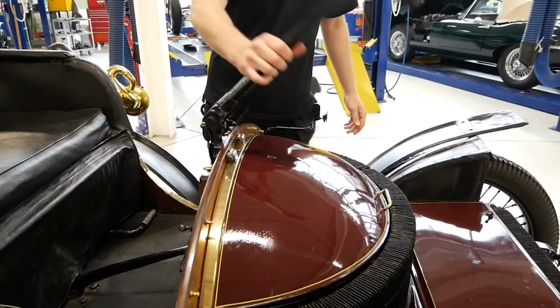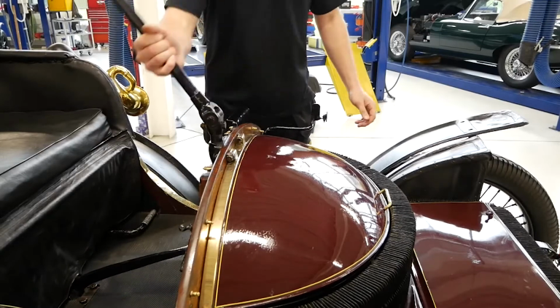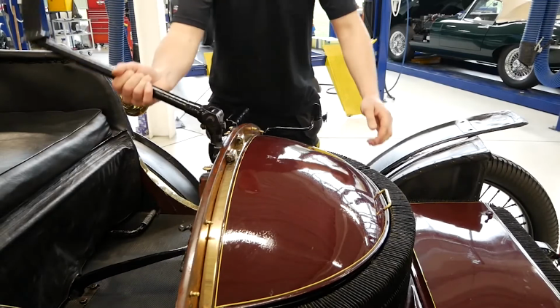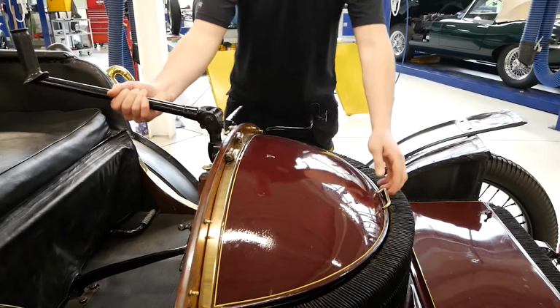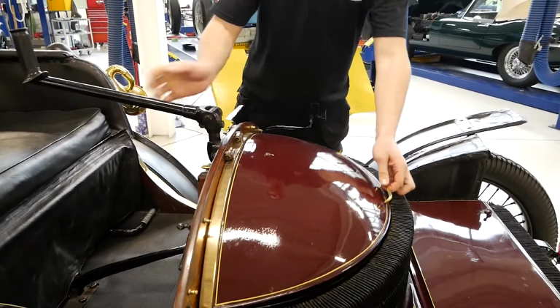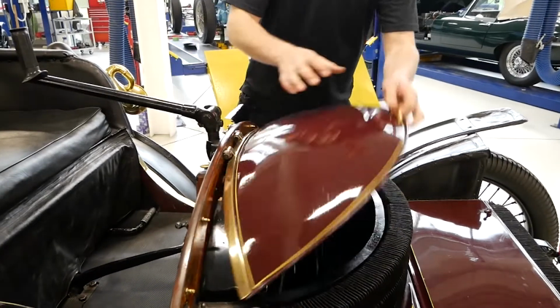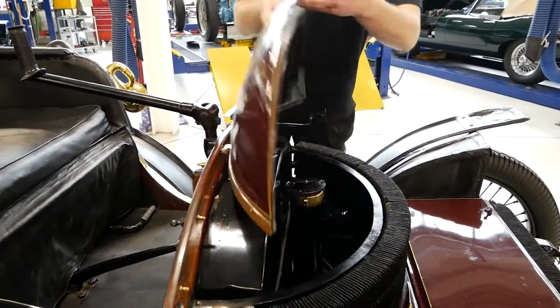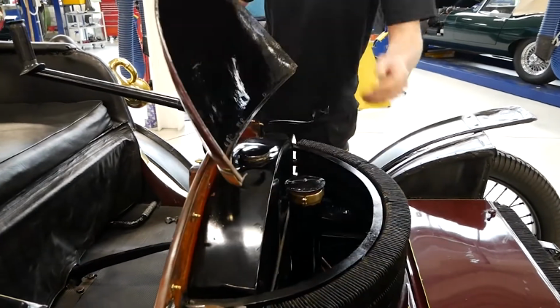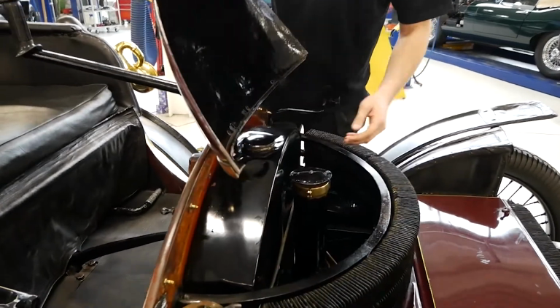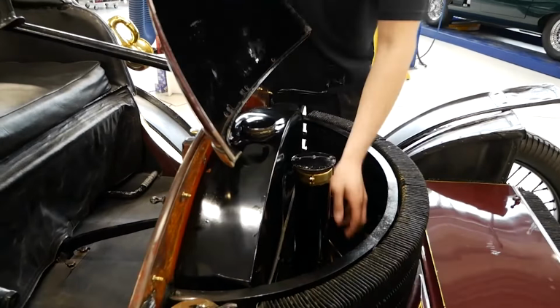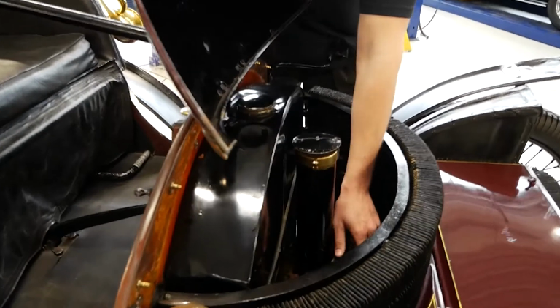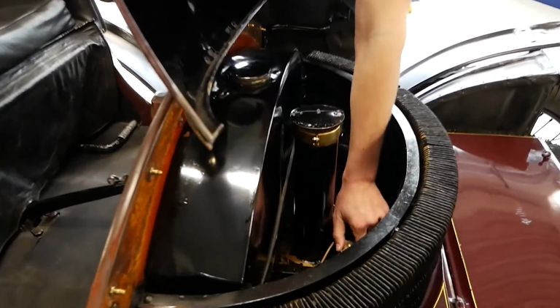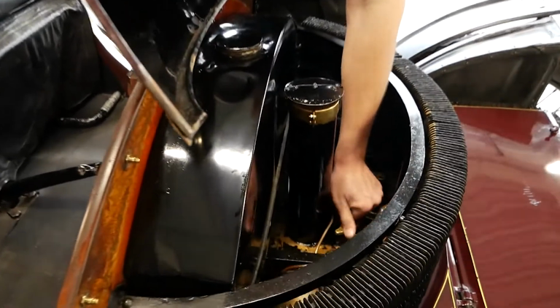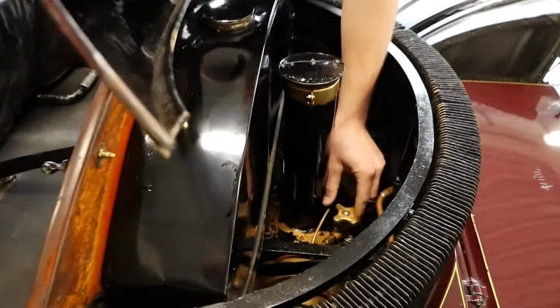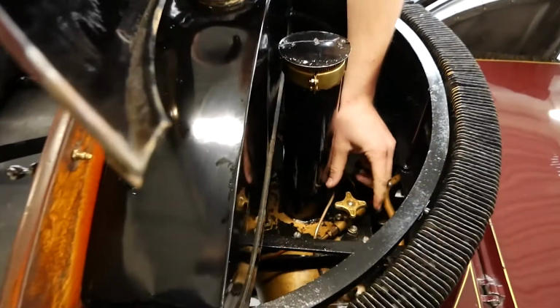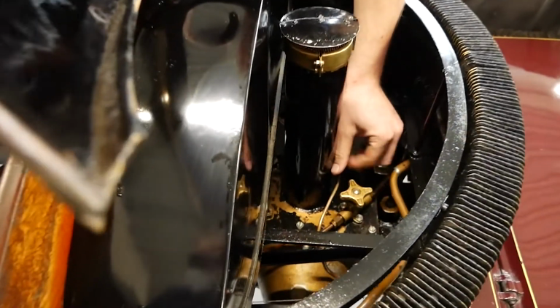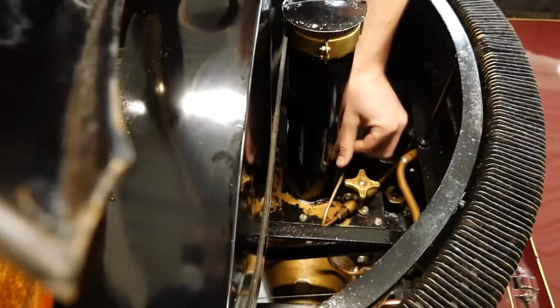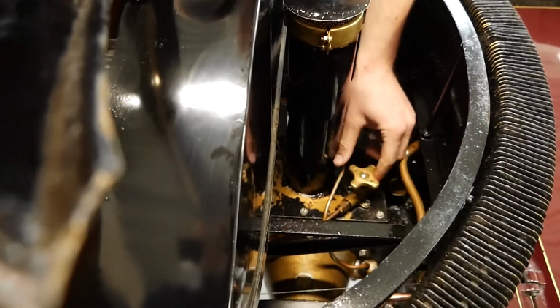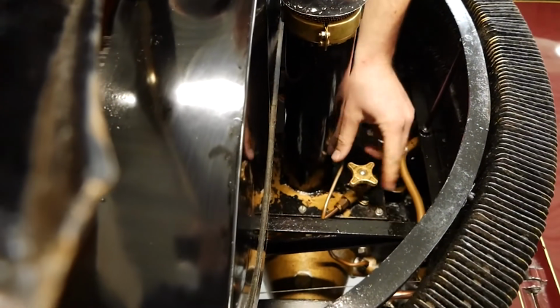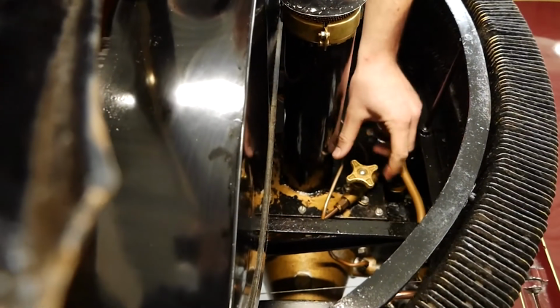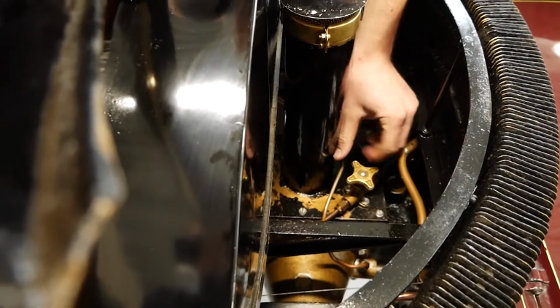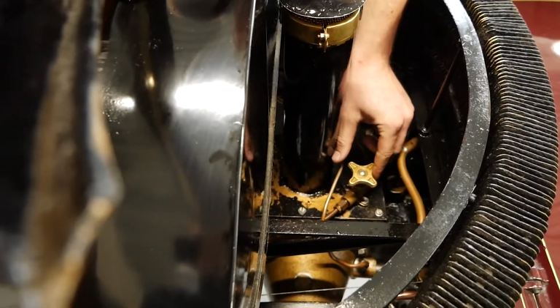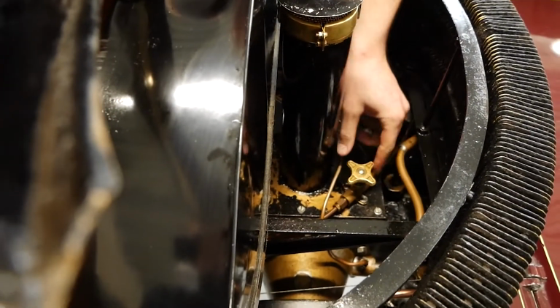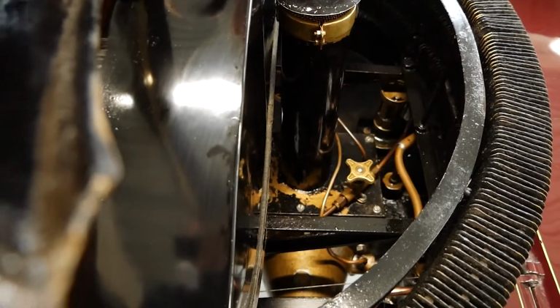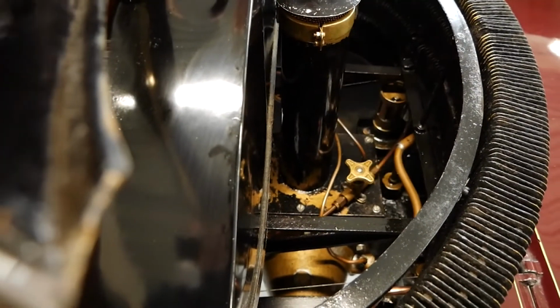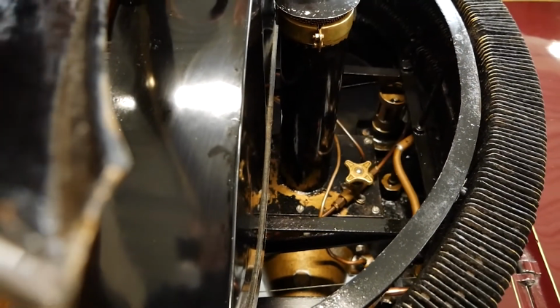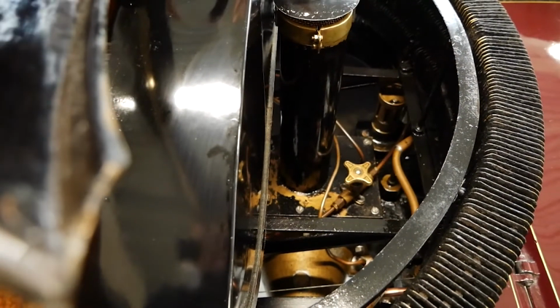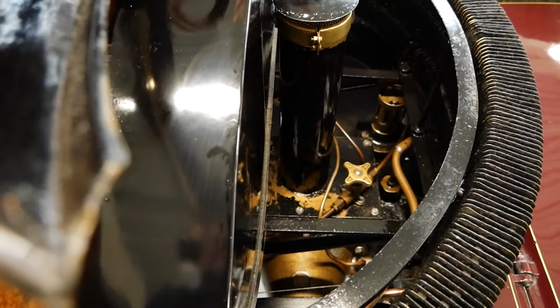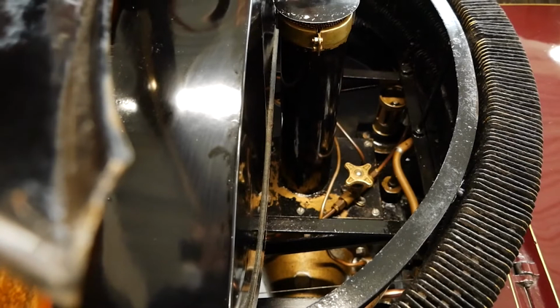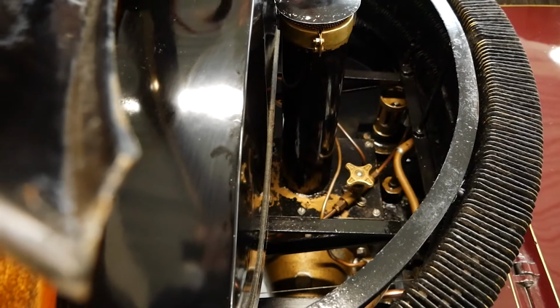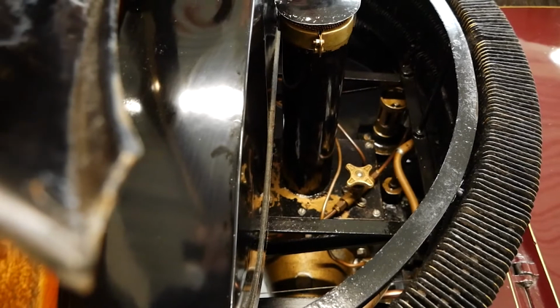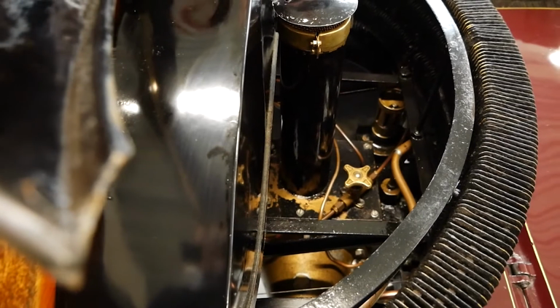Now under the bonnet we need to turn on the fuel tap, which is situated all the way down here, to release the fuel into the carburettor. That's your fuel on.